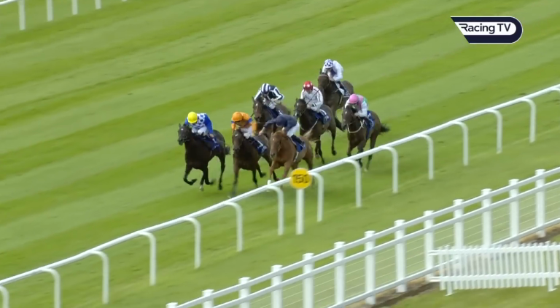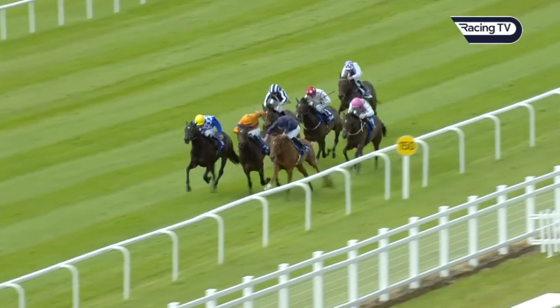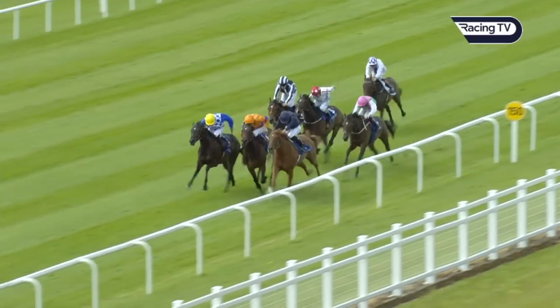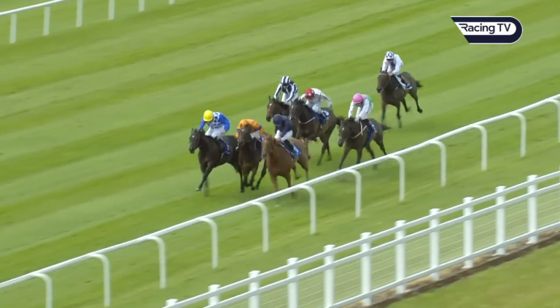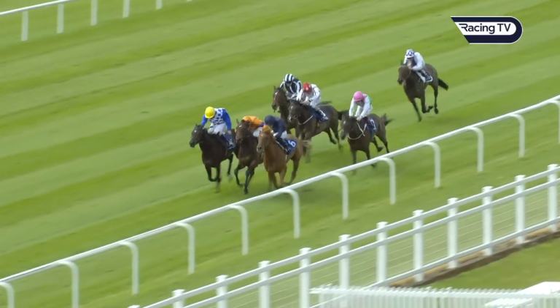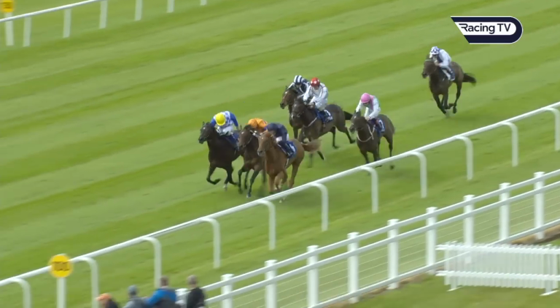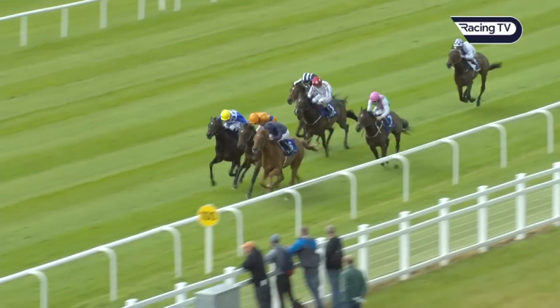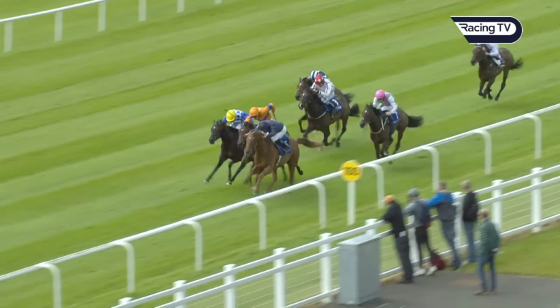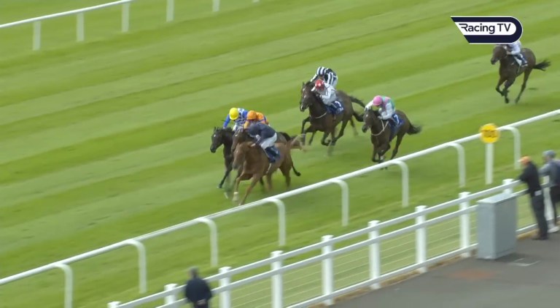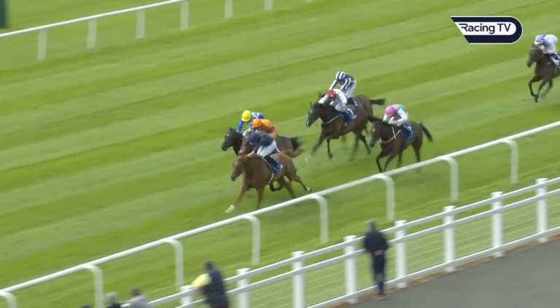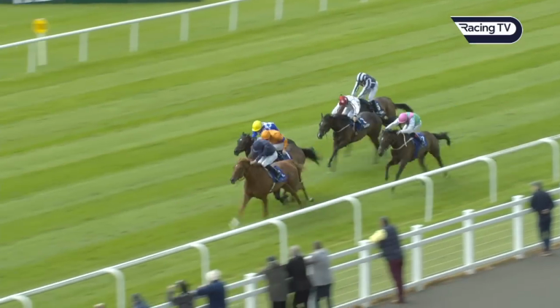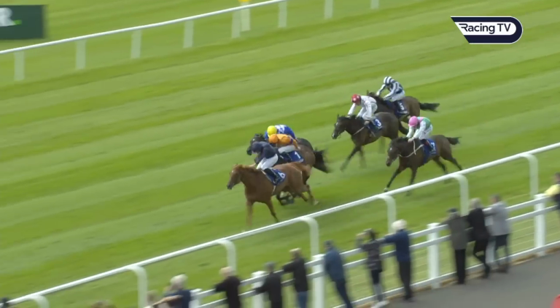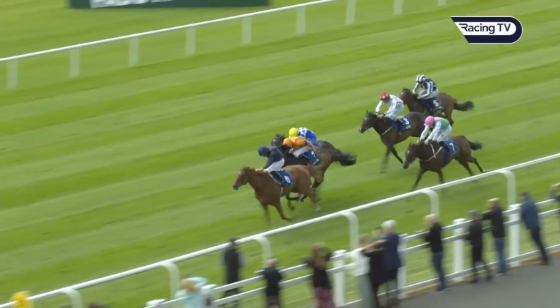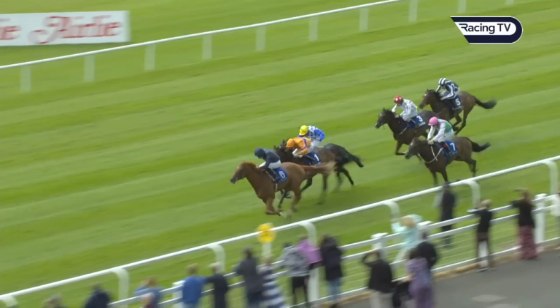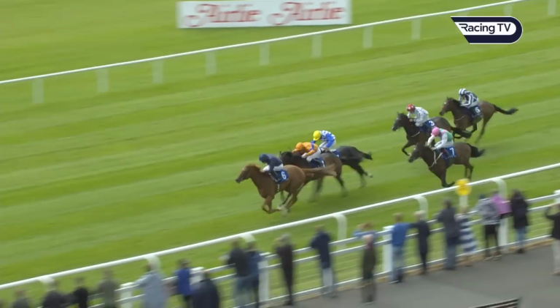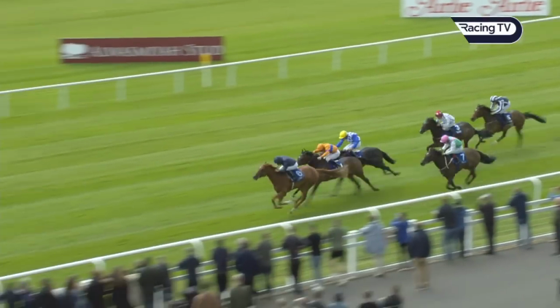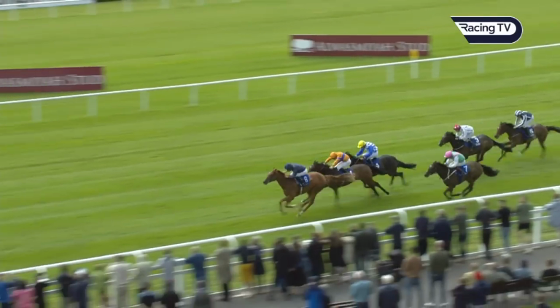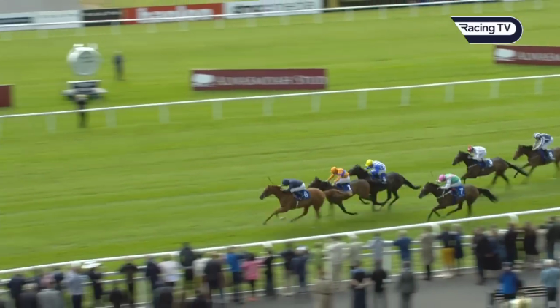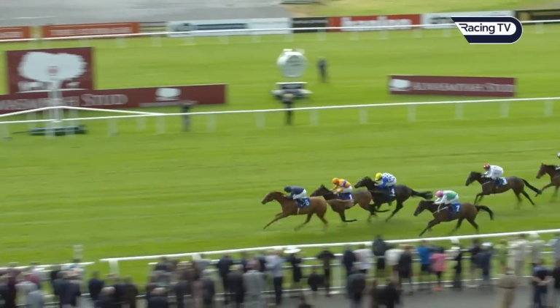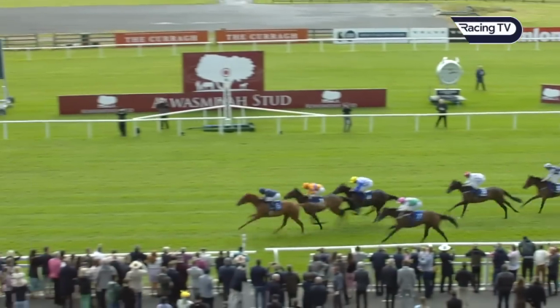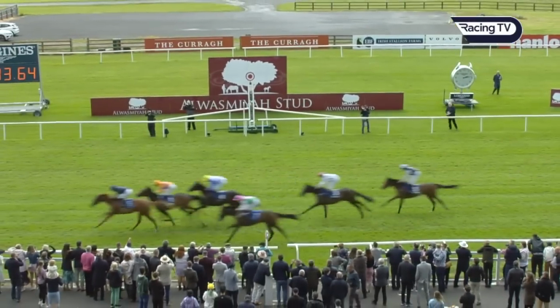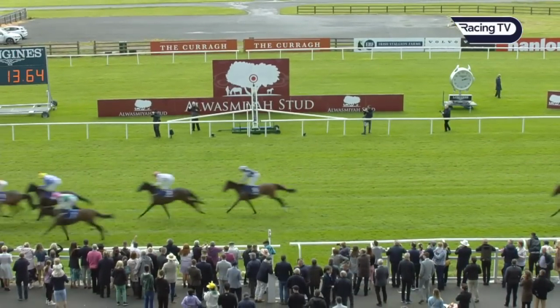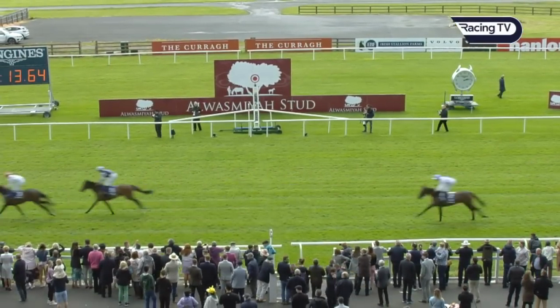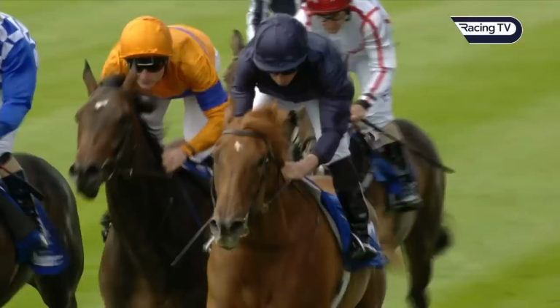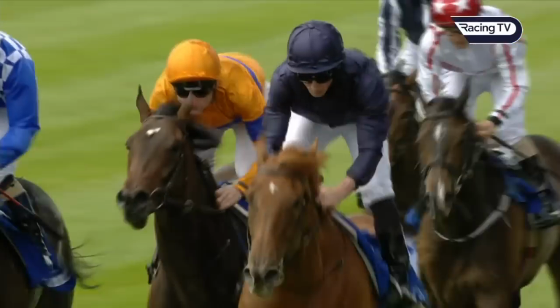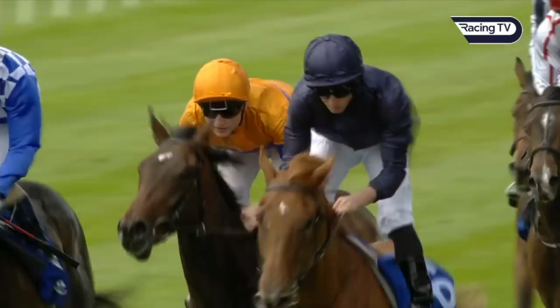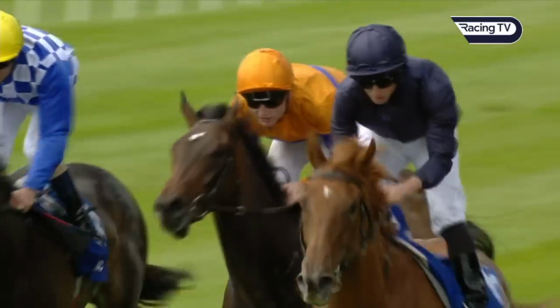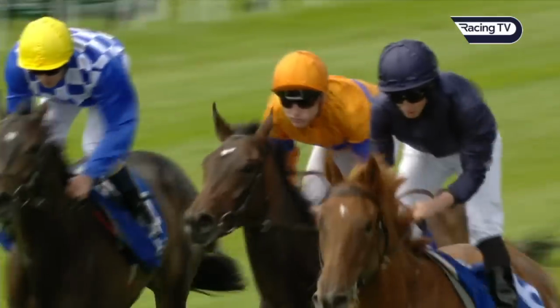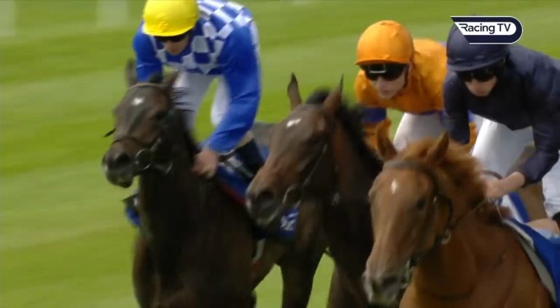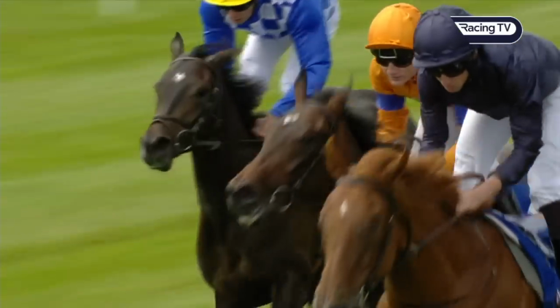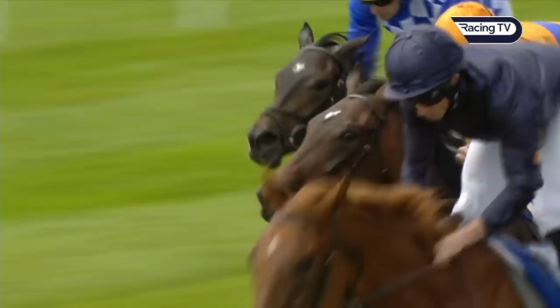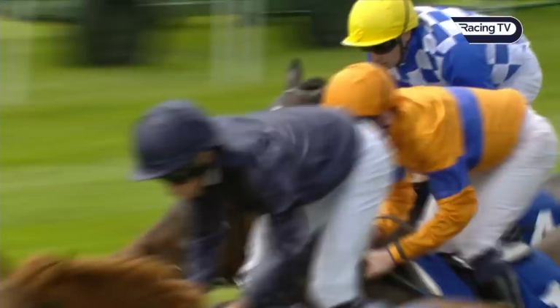Less than 200 yards to go, Matilda Picot on the near side, getting to them is Statuette, and between them is Bive. And it's Statuette, who's bred to be smart, makes it two out of two in the early studs stakes for Ryan Moore, Aidan O'Brien. Bive a good second, and then Matilda Picot and Zirinsk.